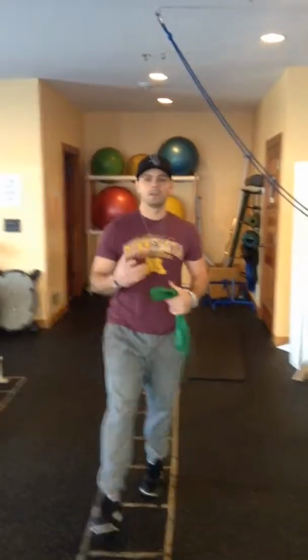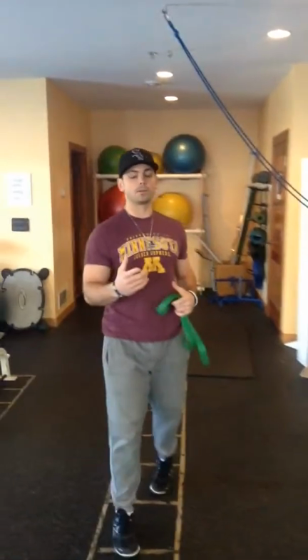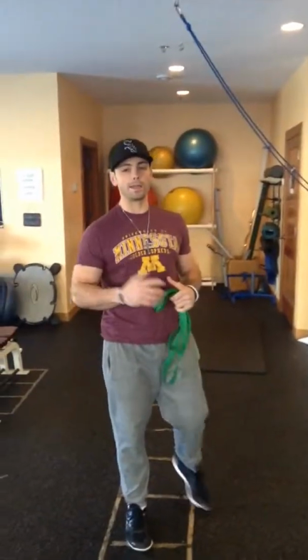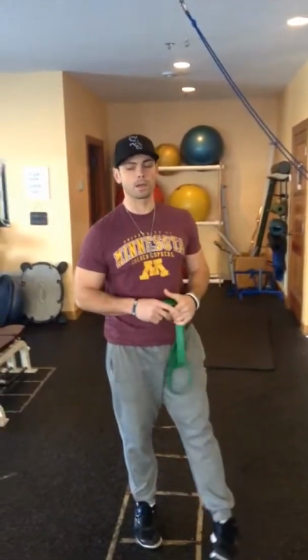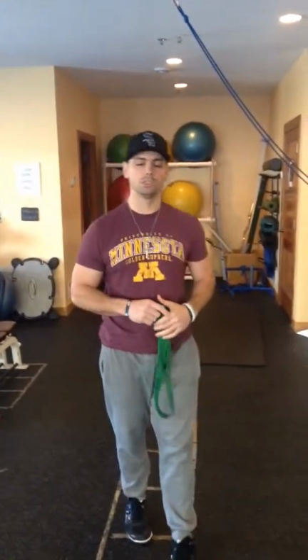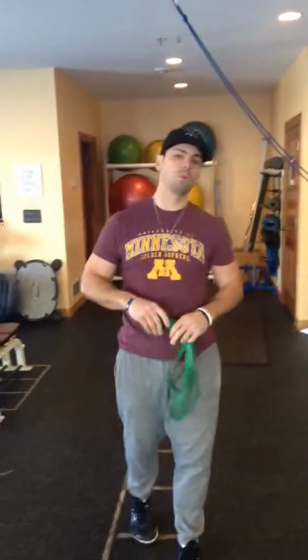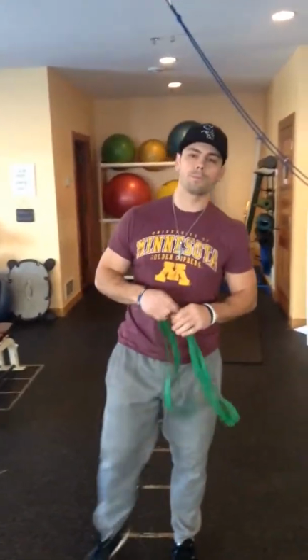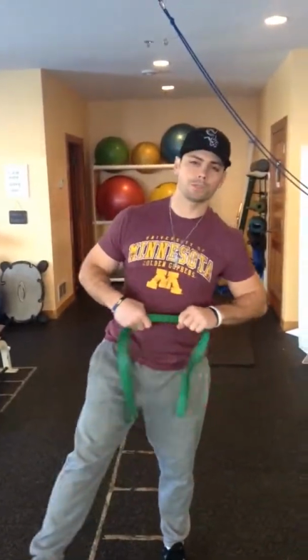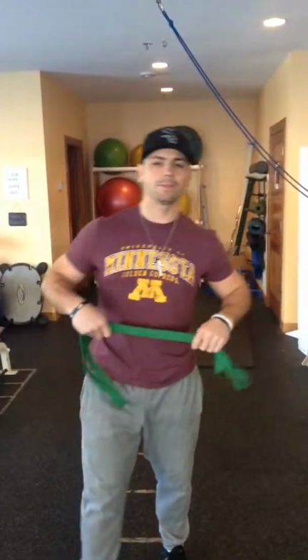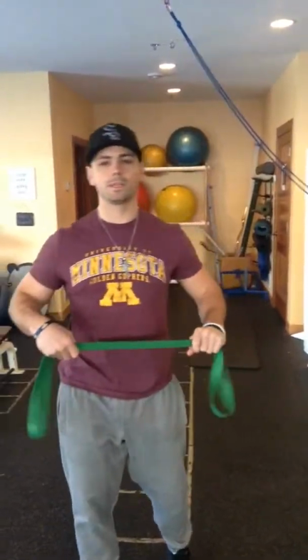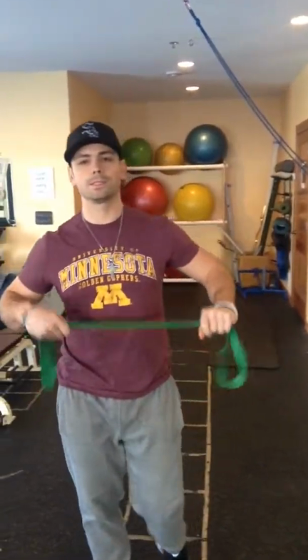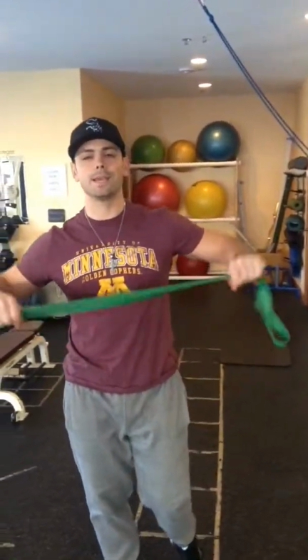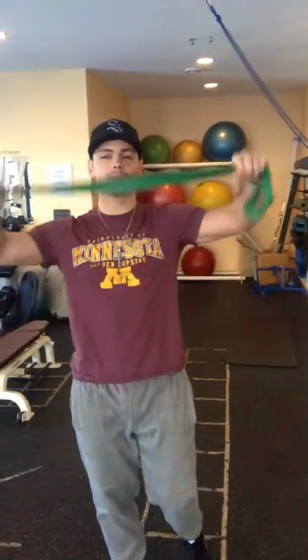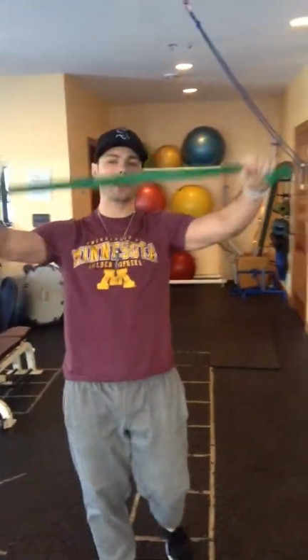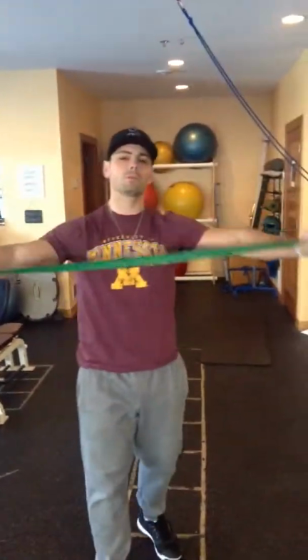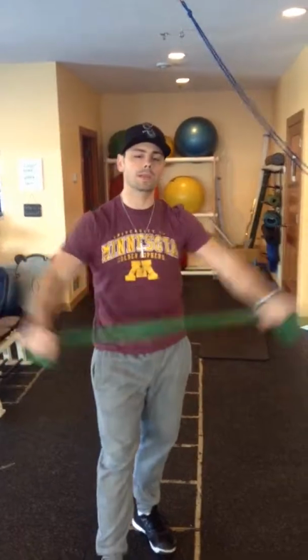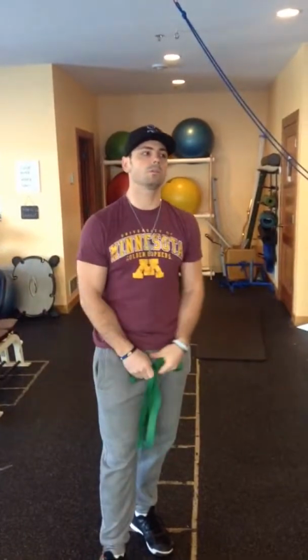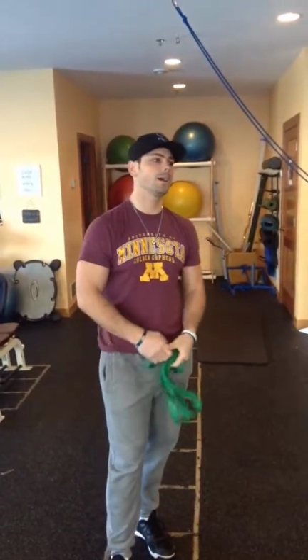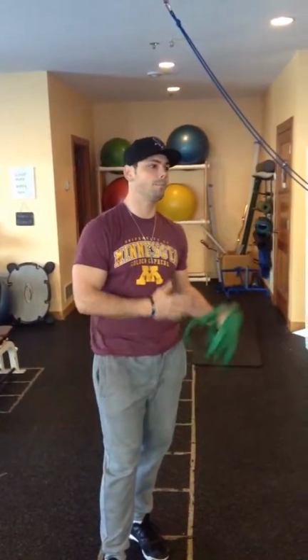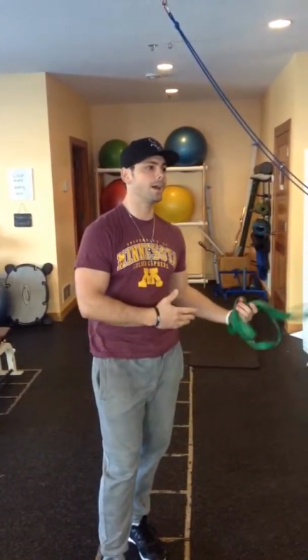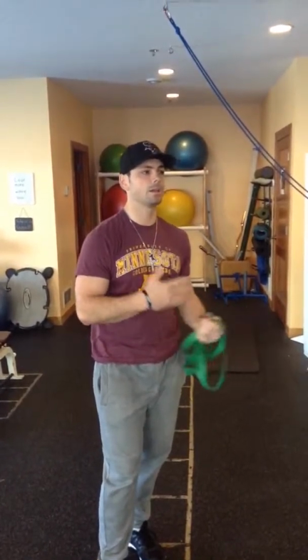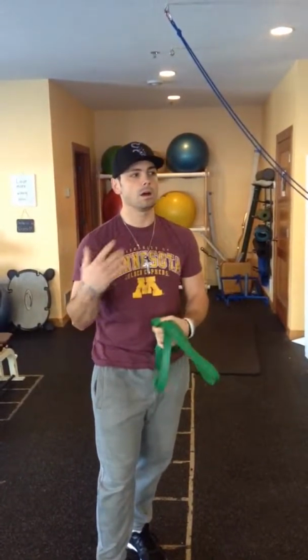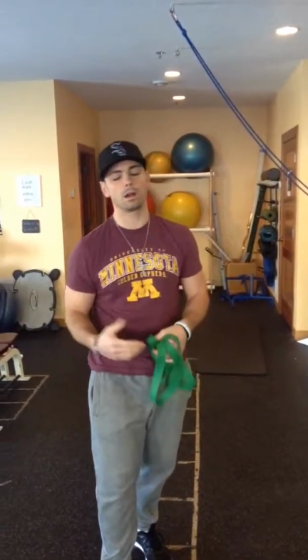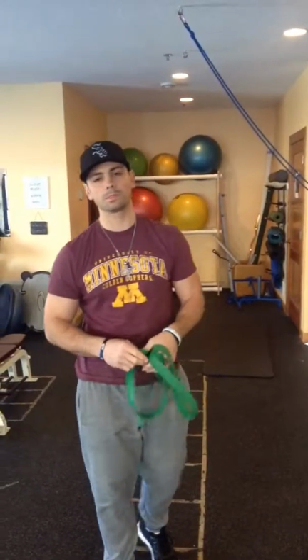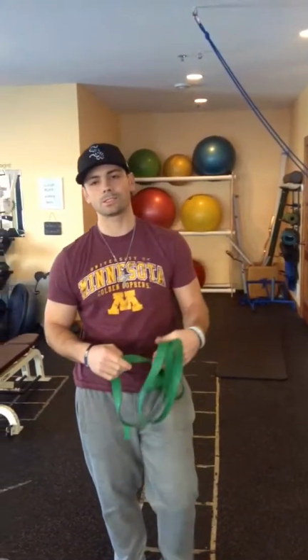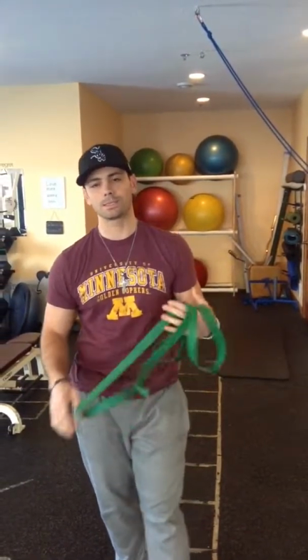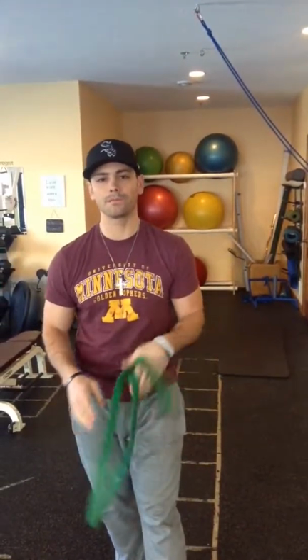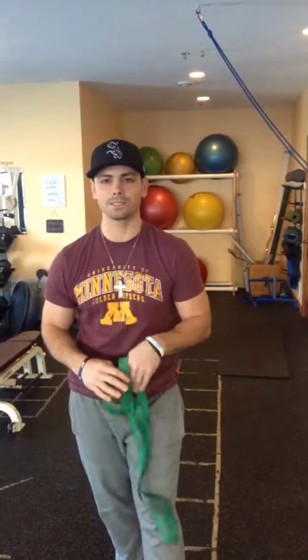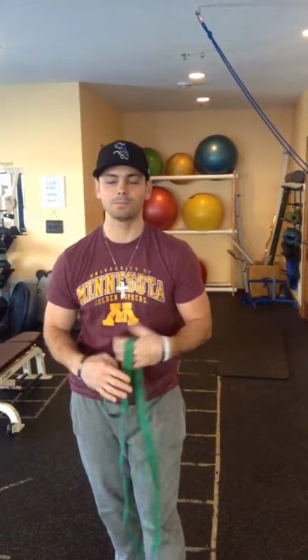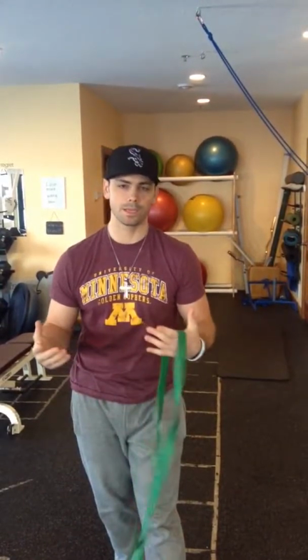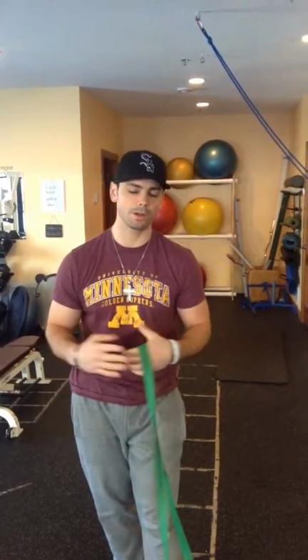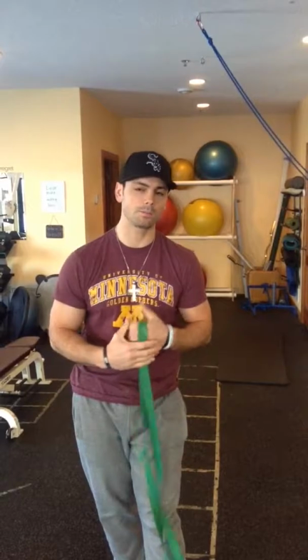Hey y'all, Ryan here coming to you for more performance training and conditioning. Today we got the whiteboard workout. We got back, arms, and tricep emphasis here — part of your arms.